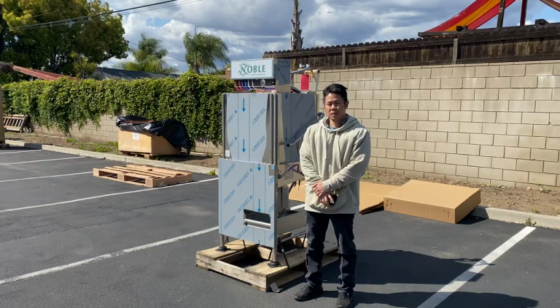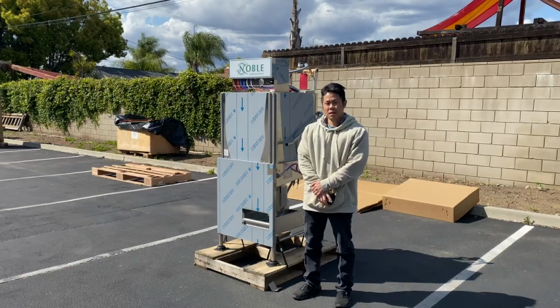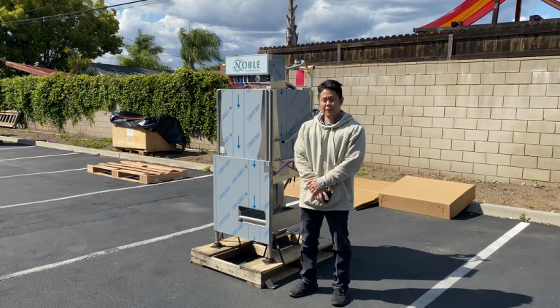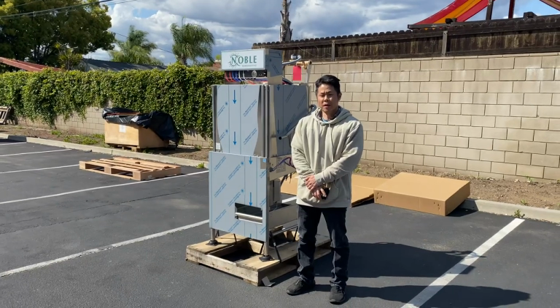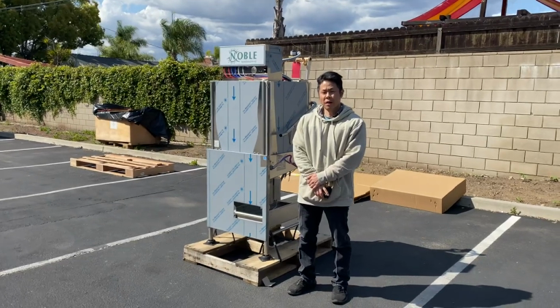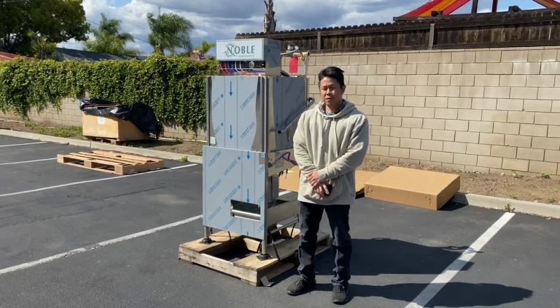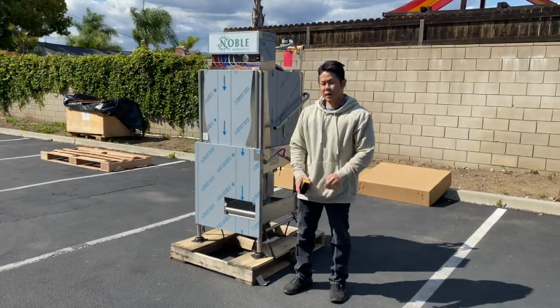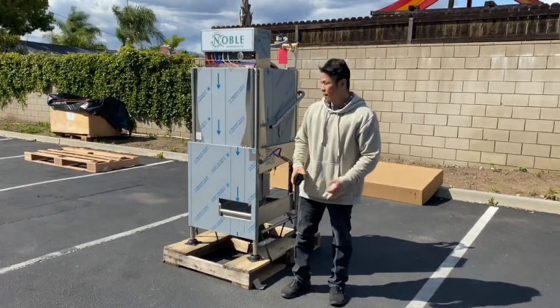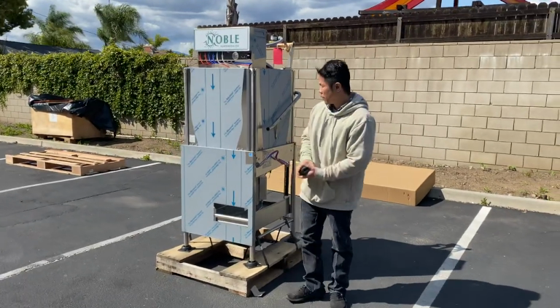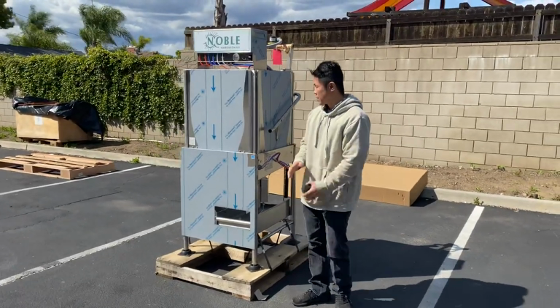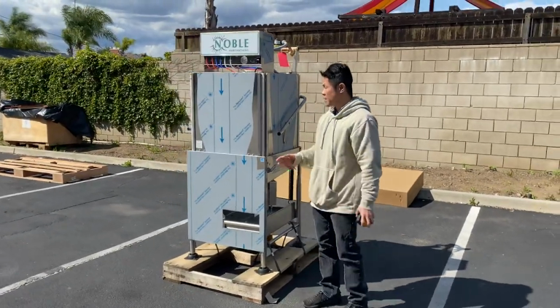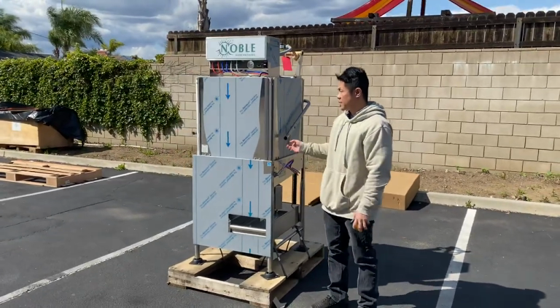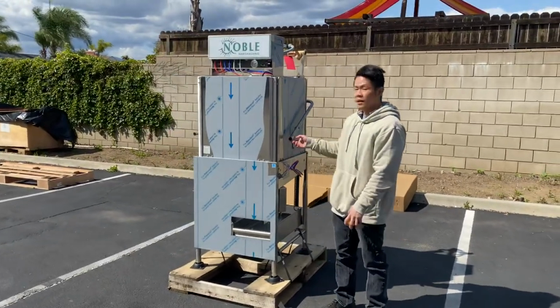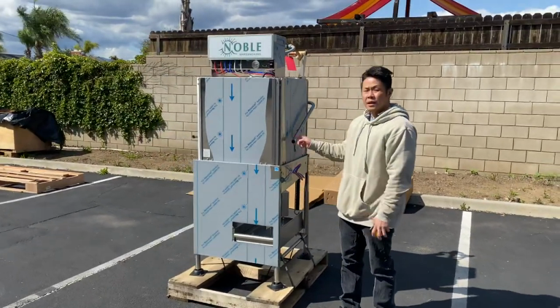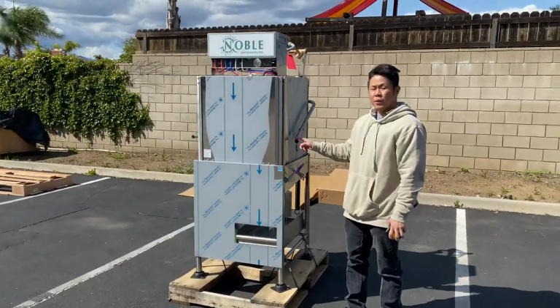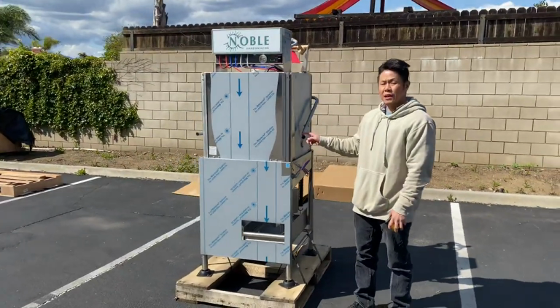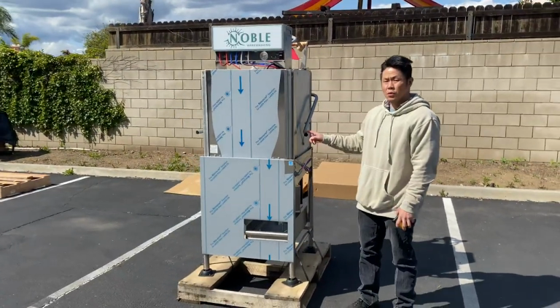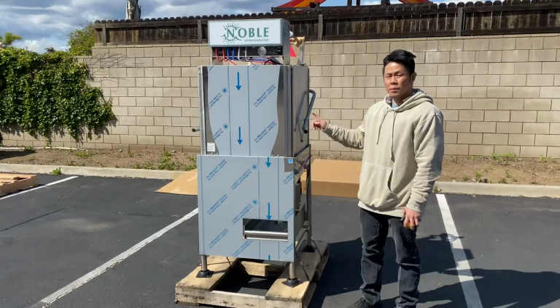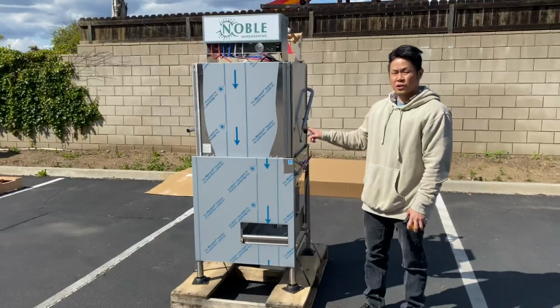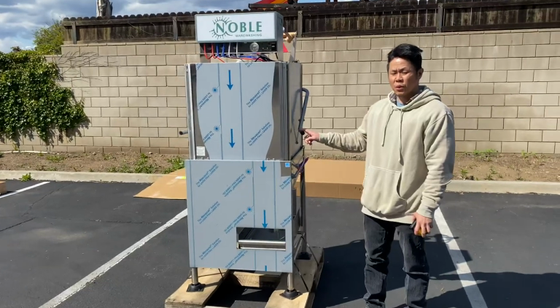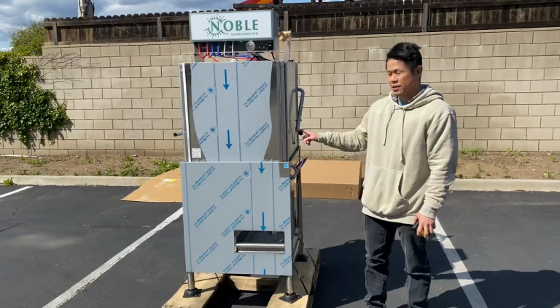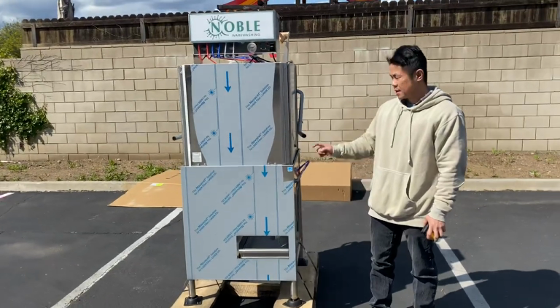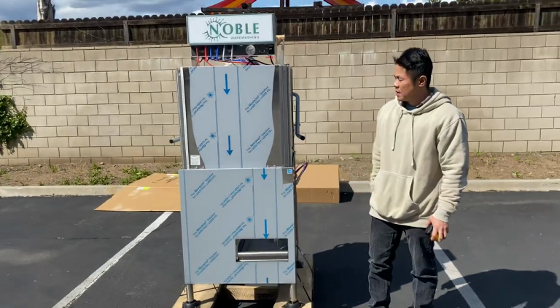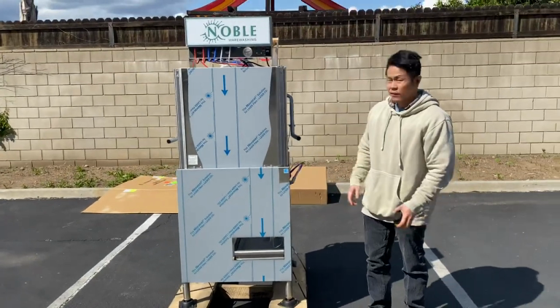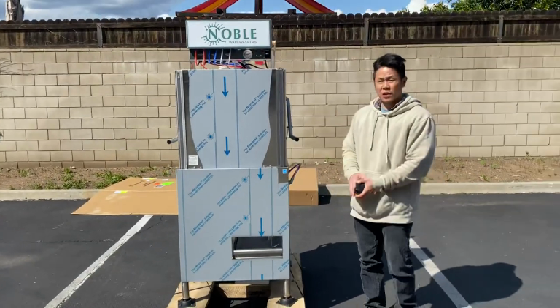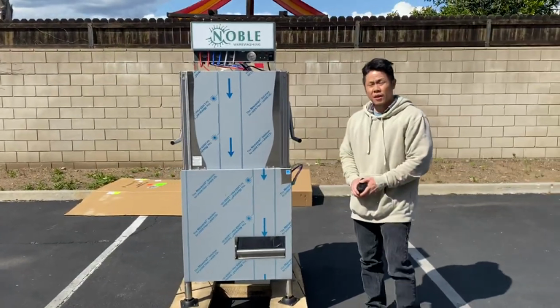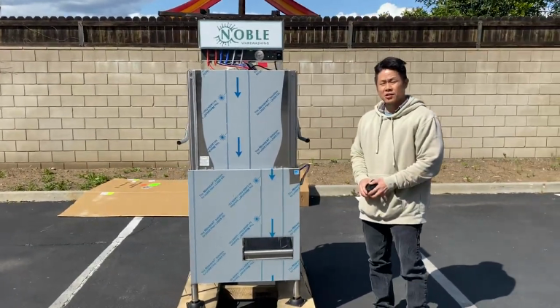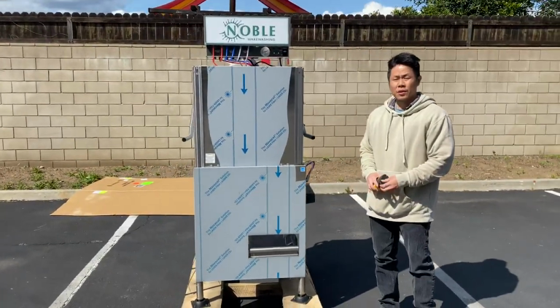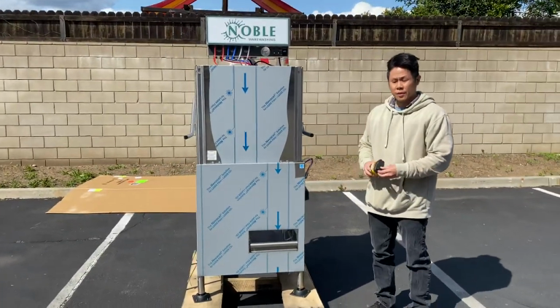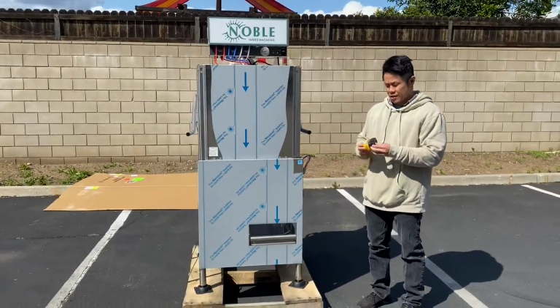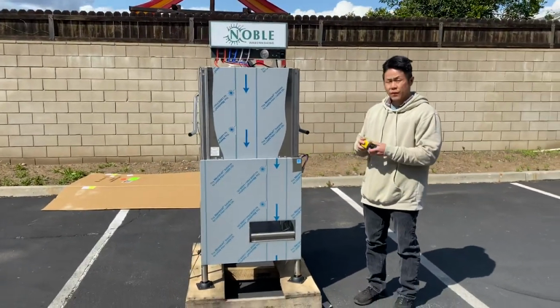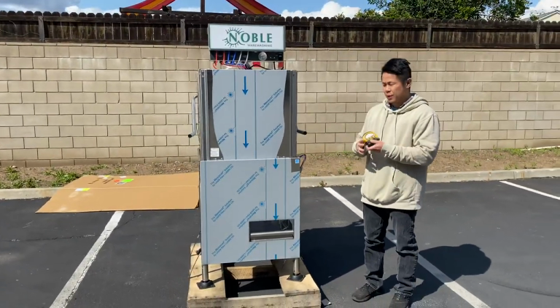Hi everybody. On display is our dishwashing machine. This one is a low-temperature dishwasher. First off, let me show you the dimensions for this unit.